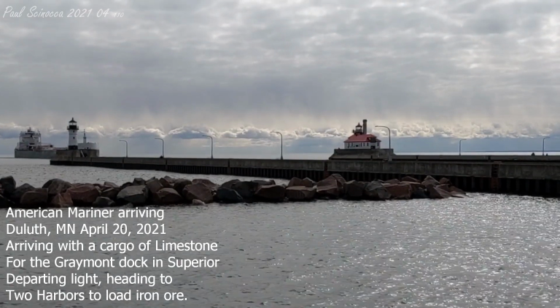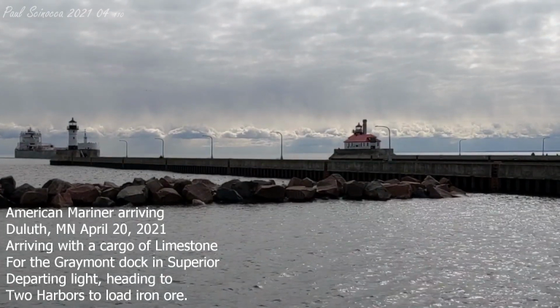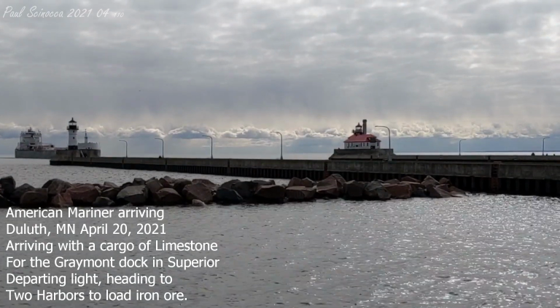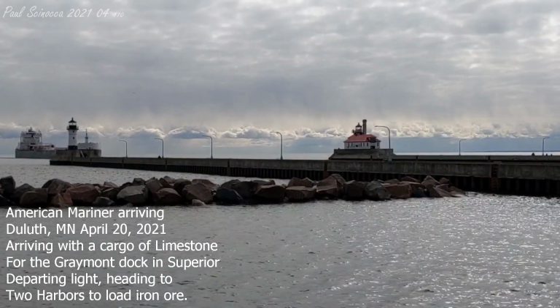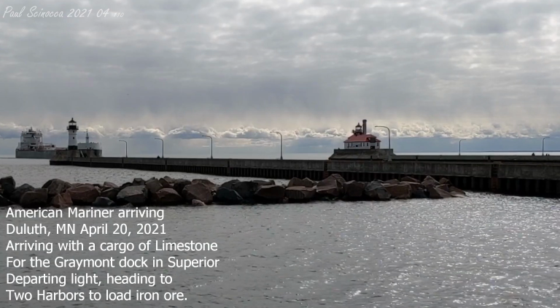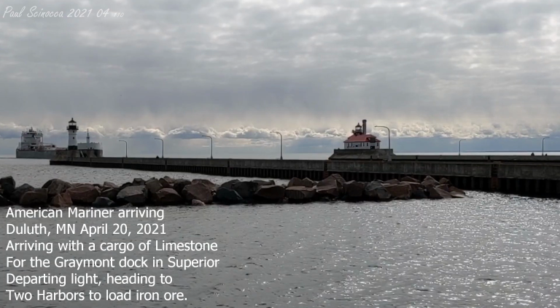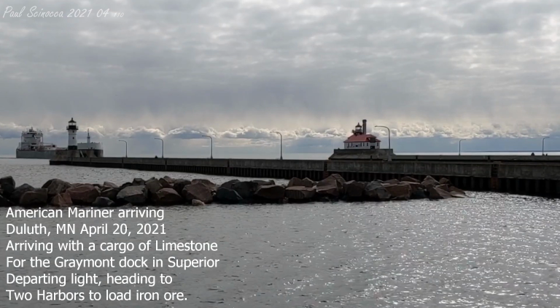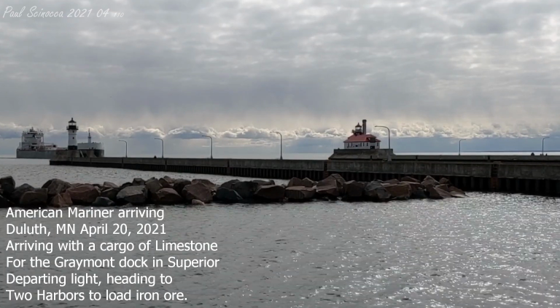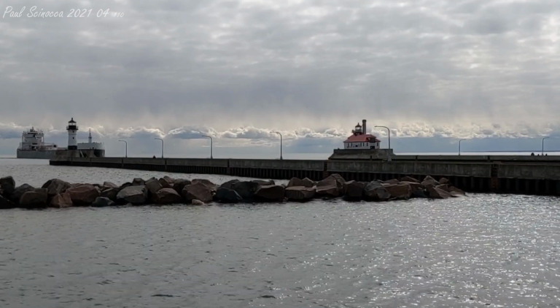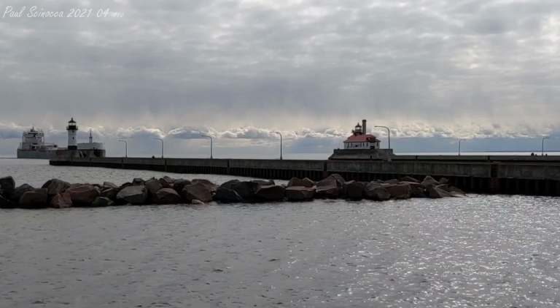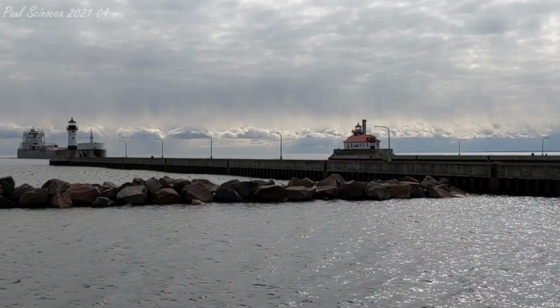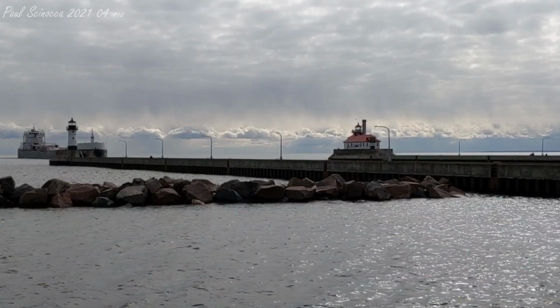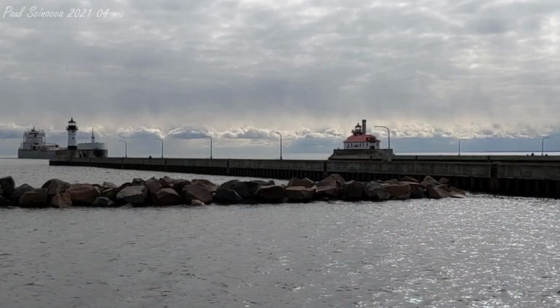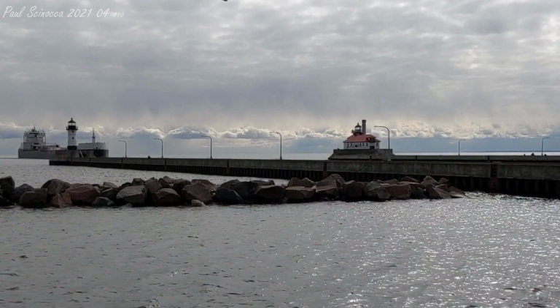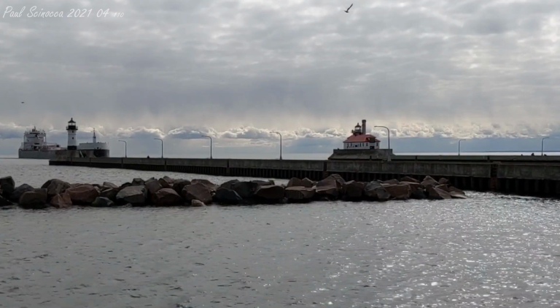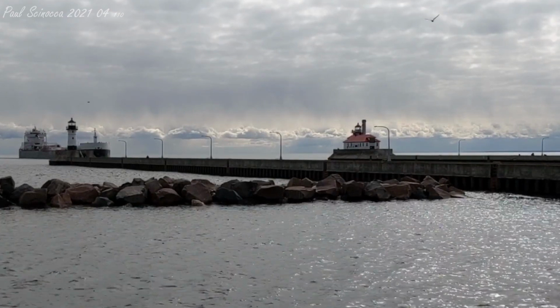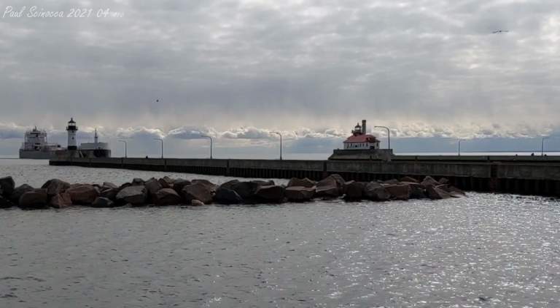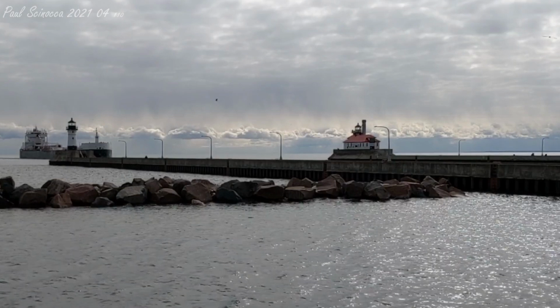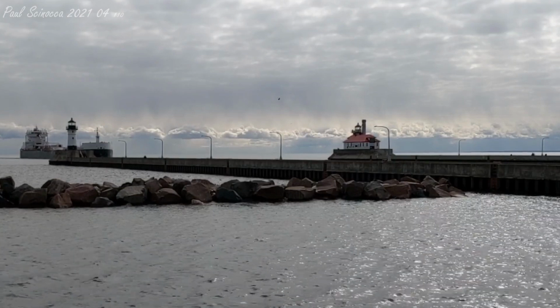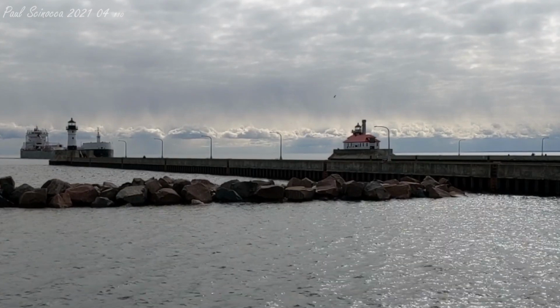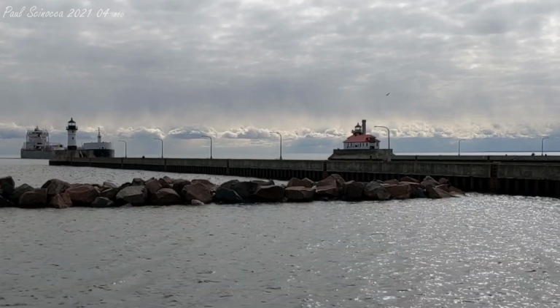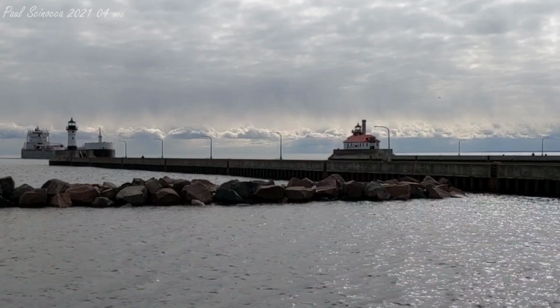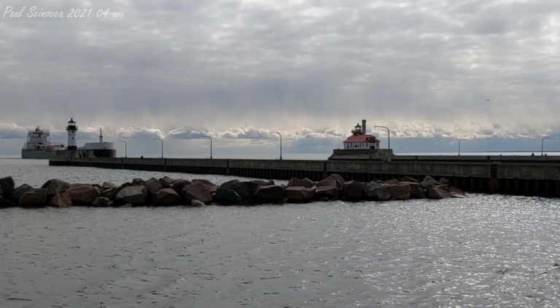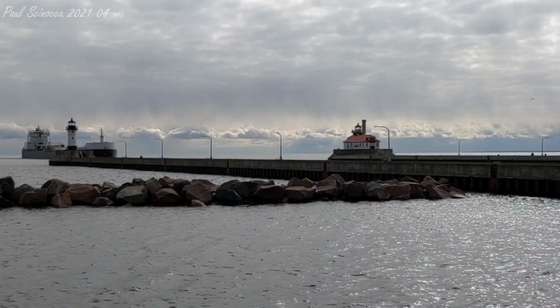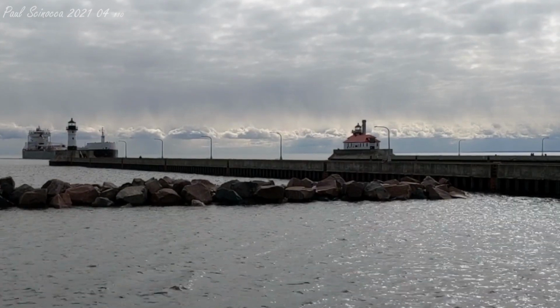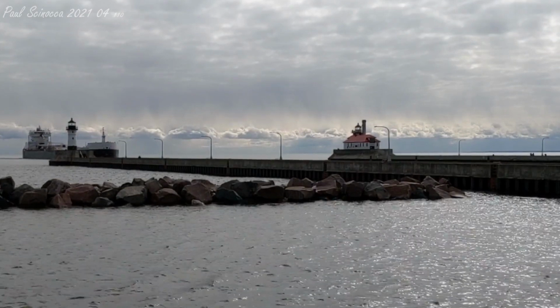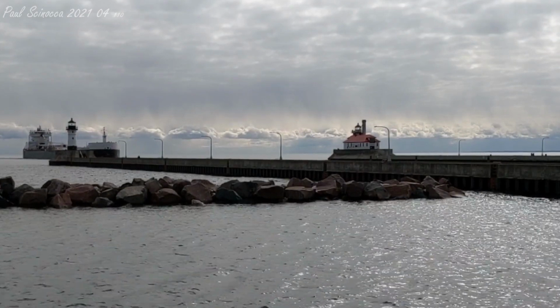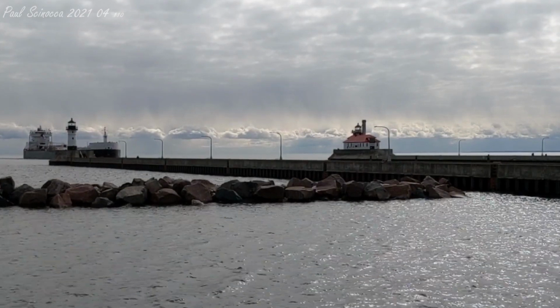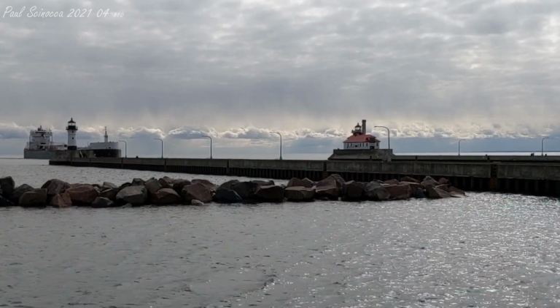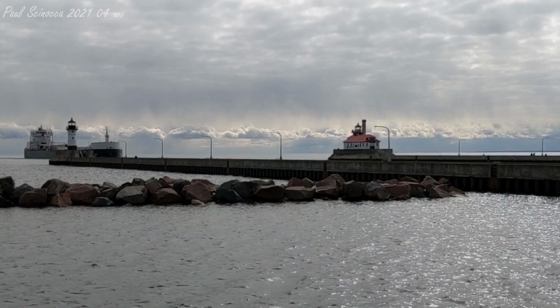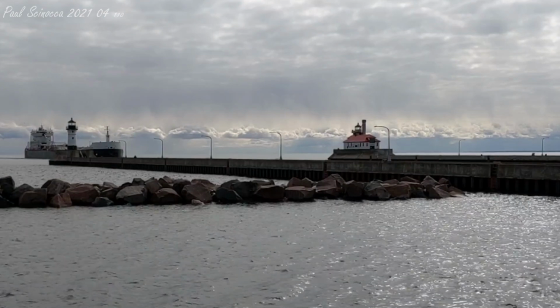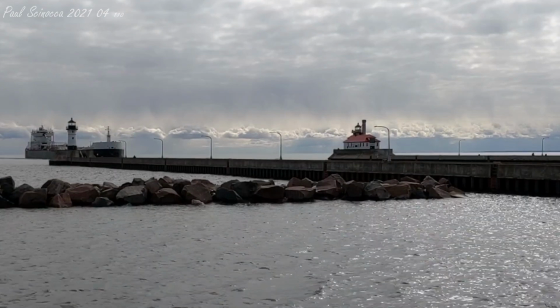The American Mariner was built in 1980 by the Bay Shipbuilding Company of Sturgeon Bay, Wisconsin. She measures 730 feet in length, 78 feet in width, and 45 feet in depth.